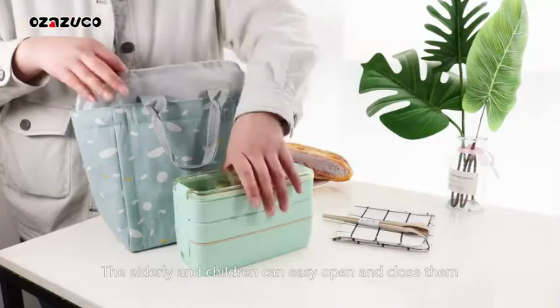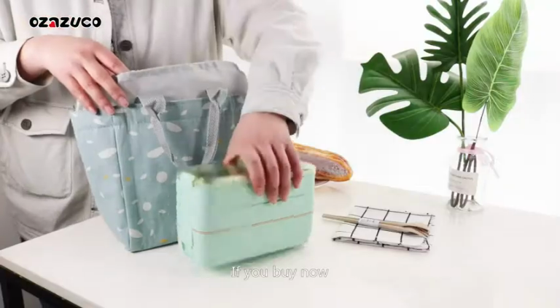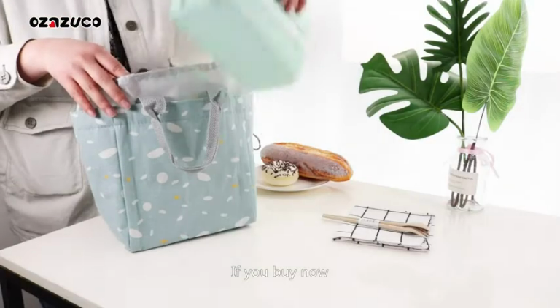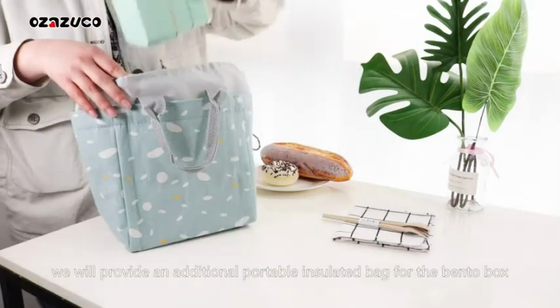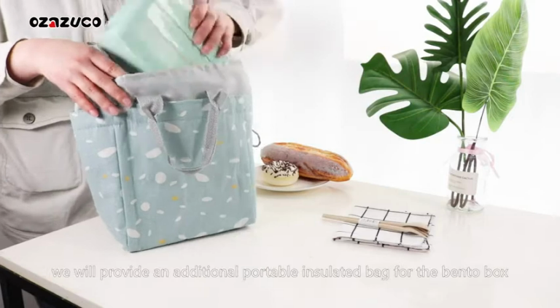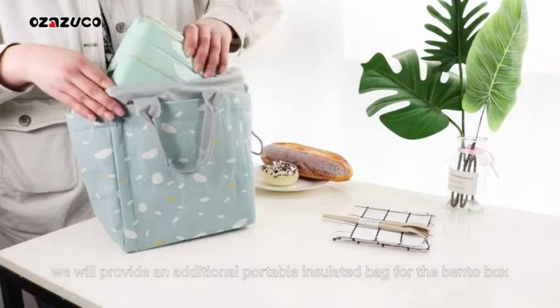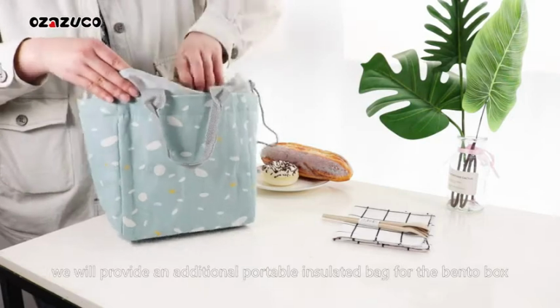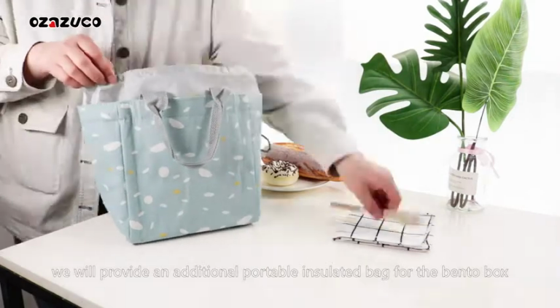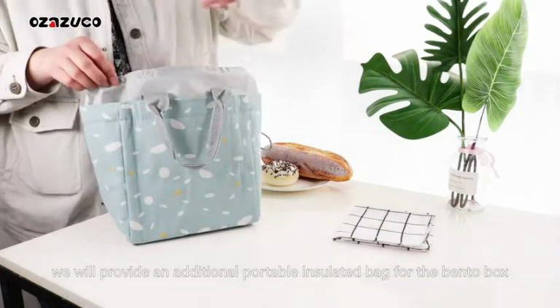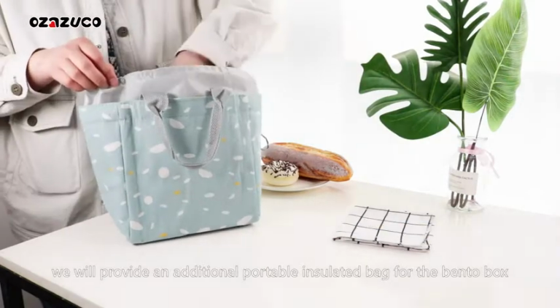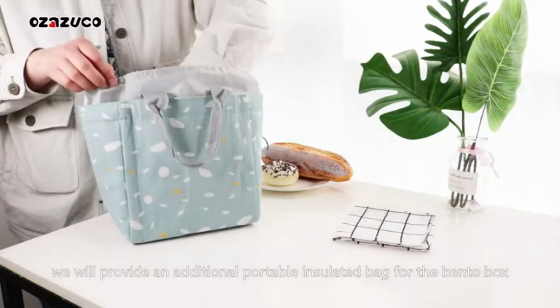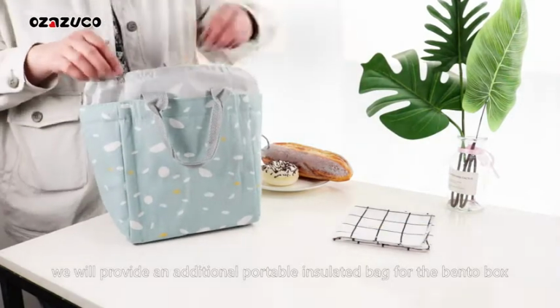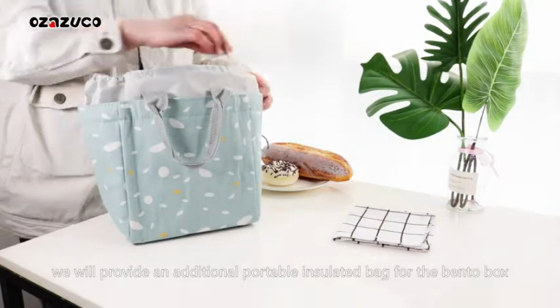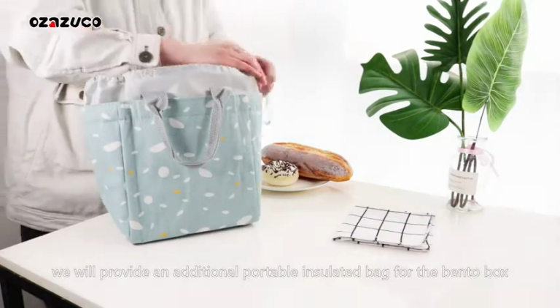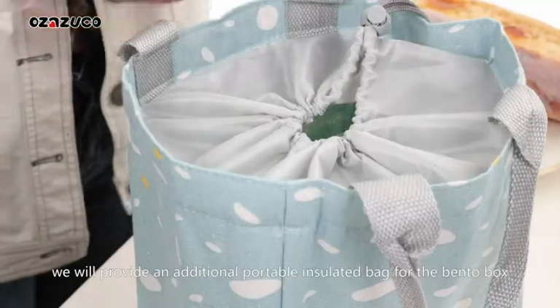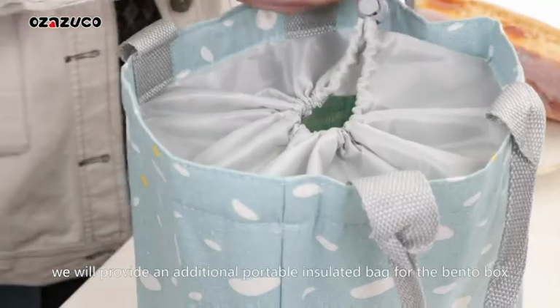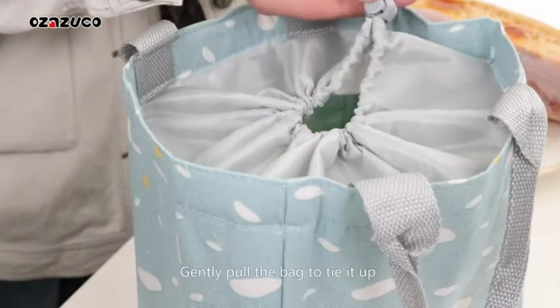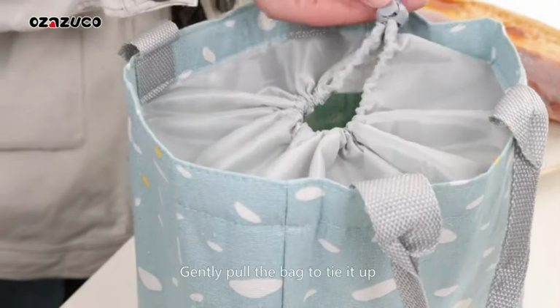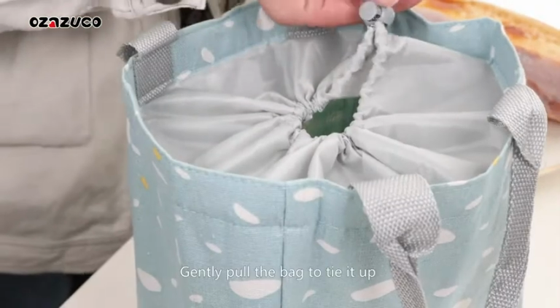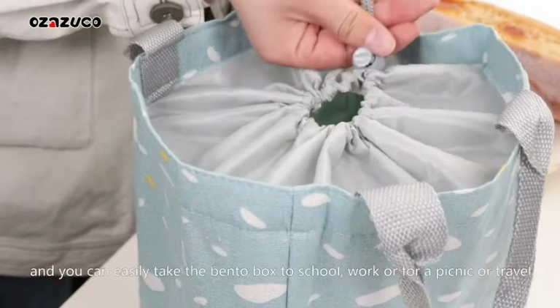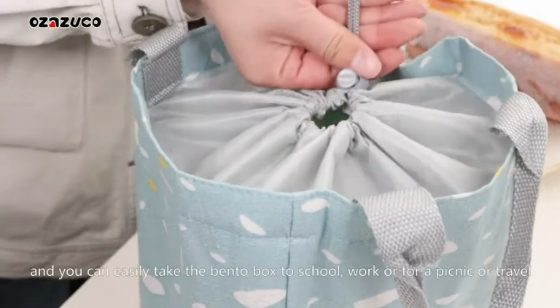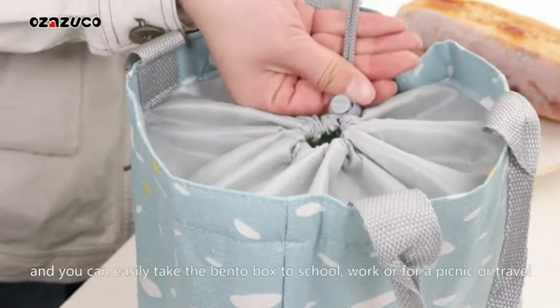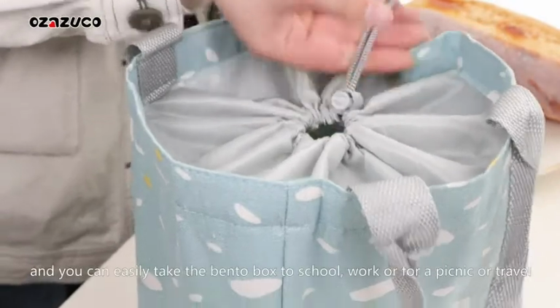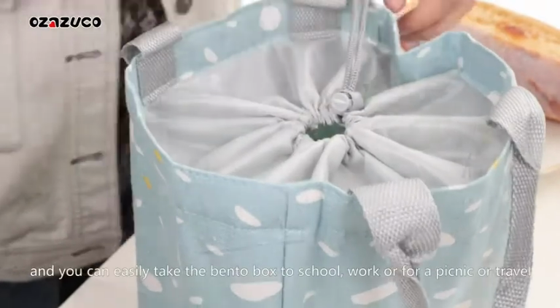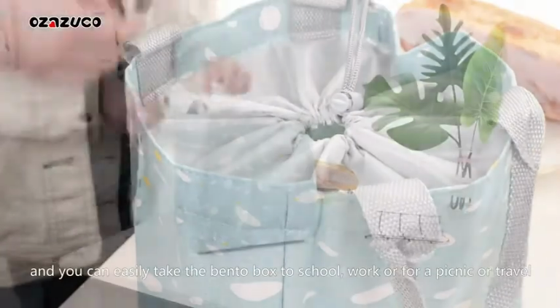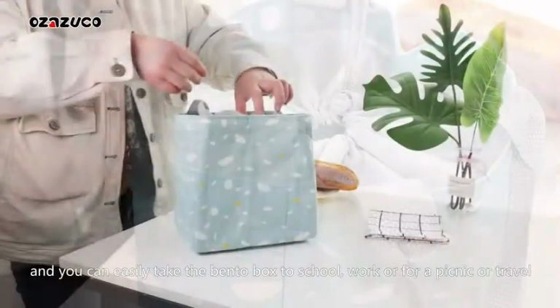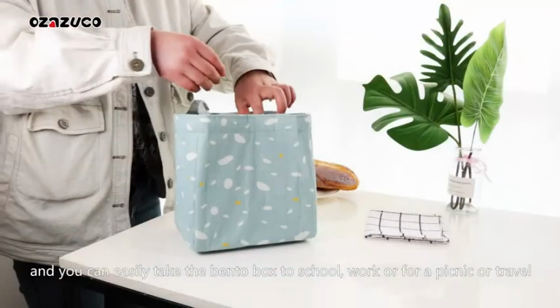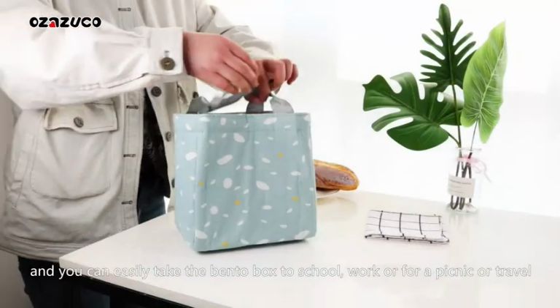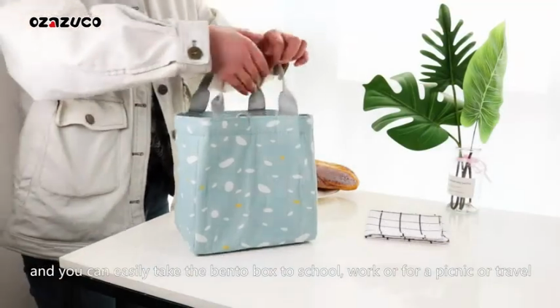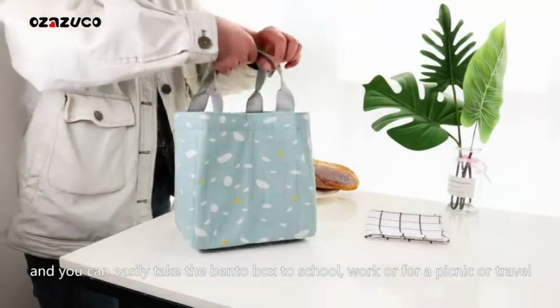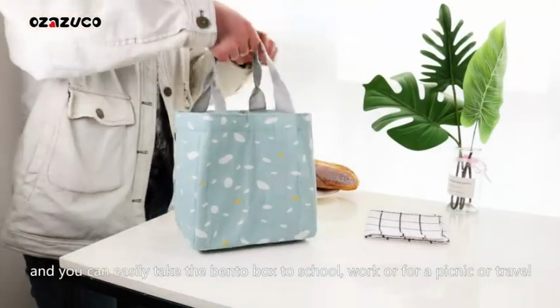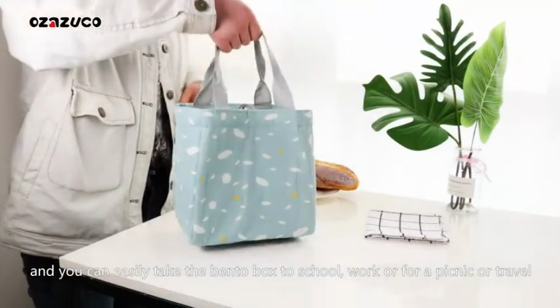If you buy now, we will provide an additional portable insulated bag for the Bento Box. Gently pull the bag to tie it up, and you can easily take the Bento Box to school, work, or for a picnic or travel.